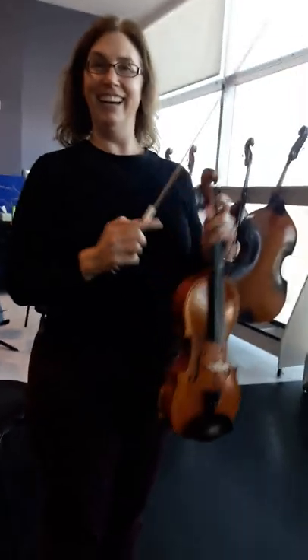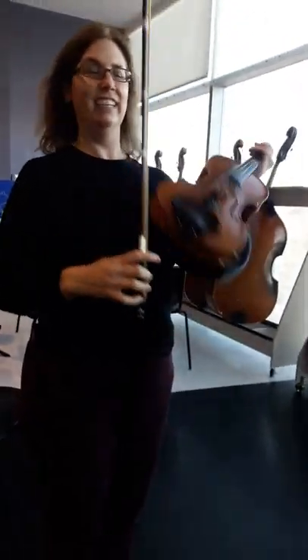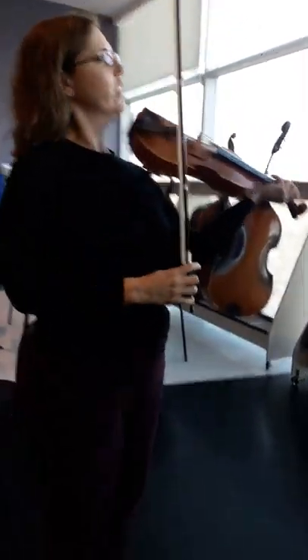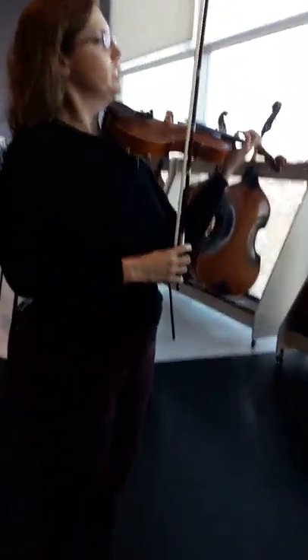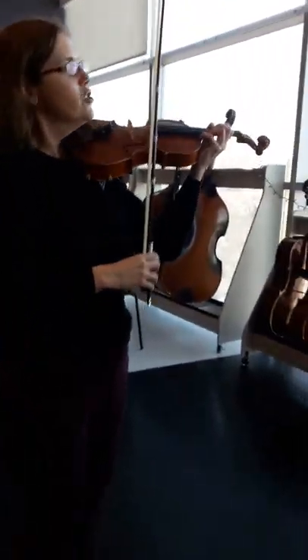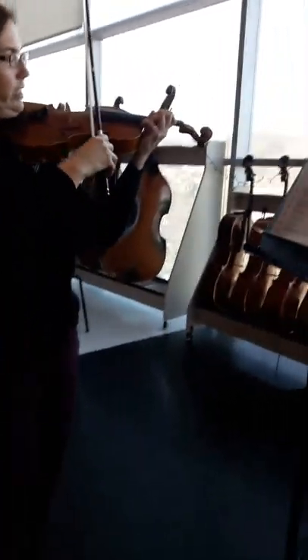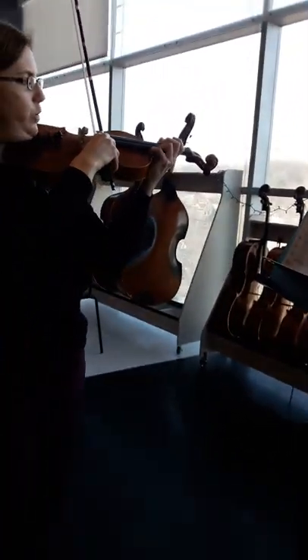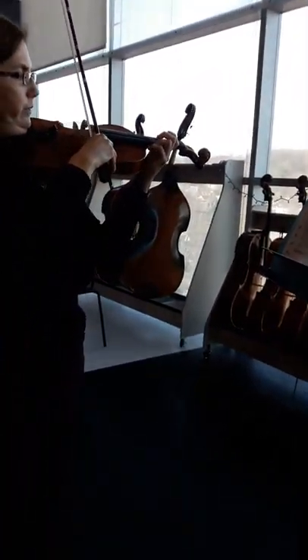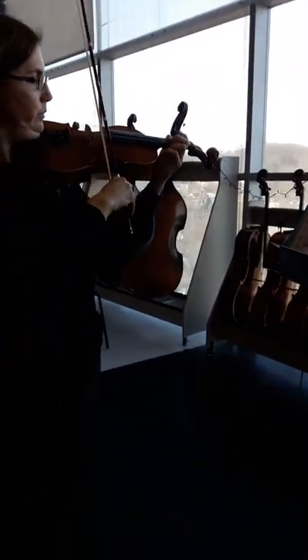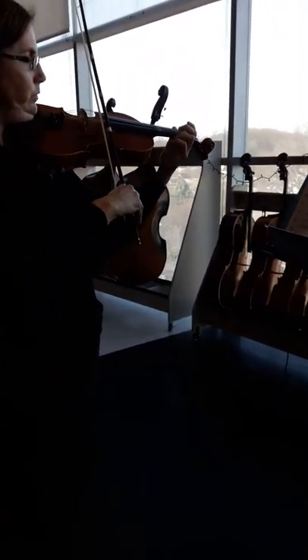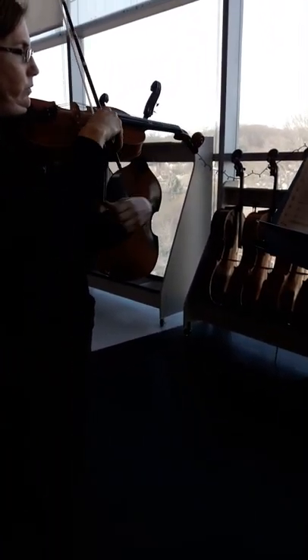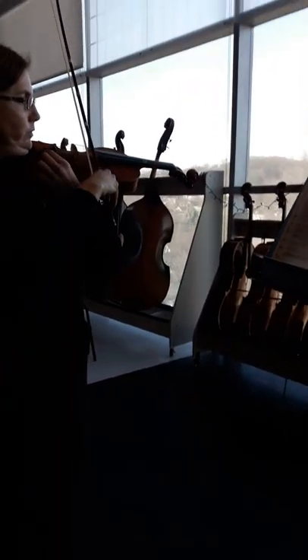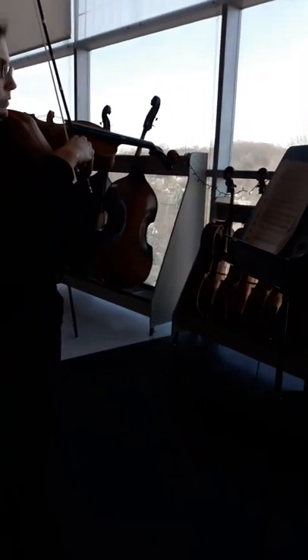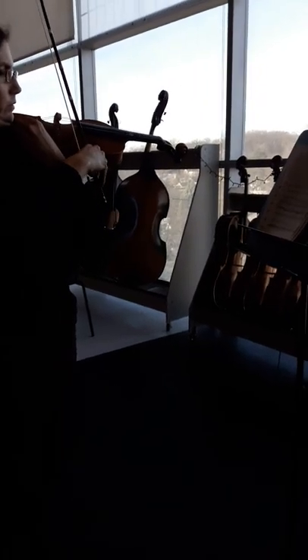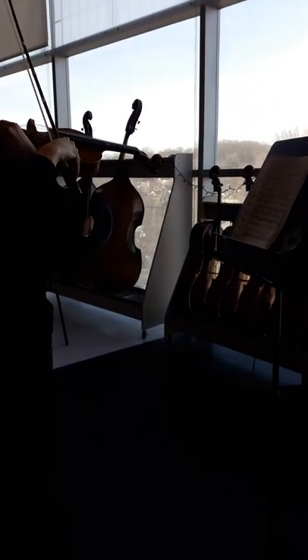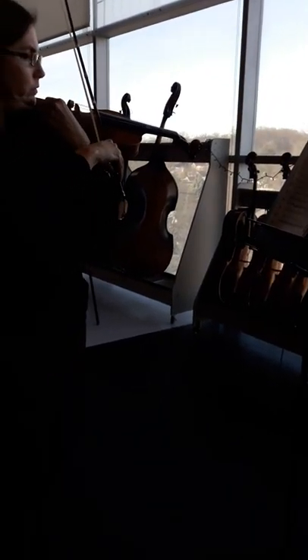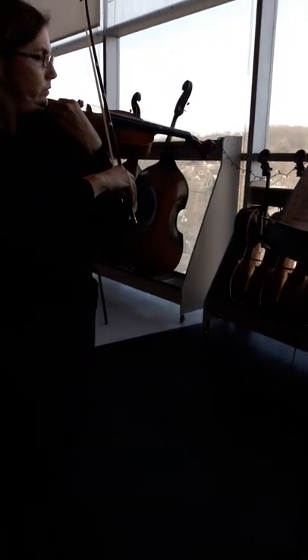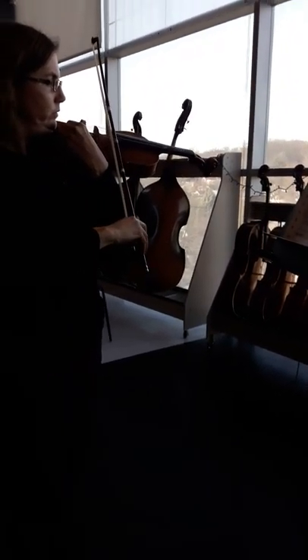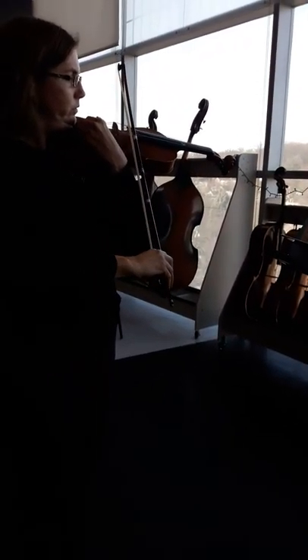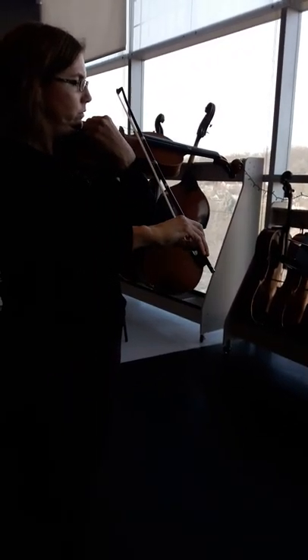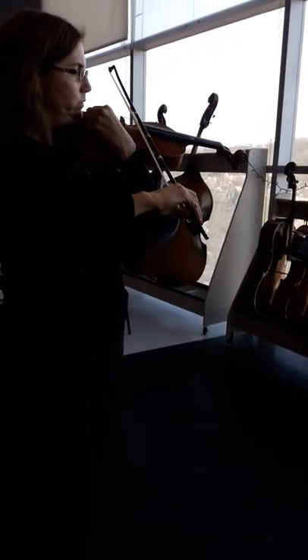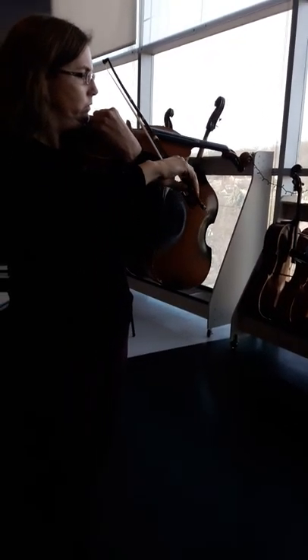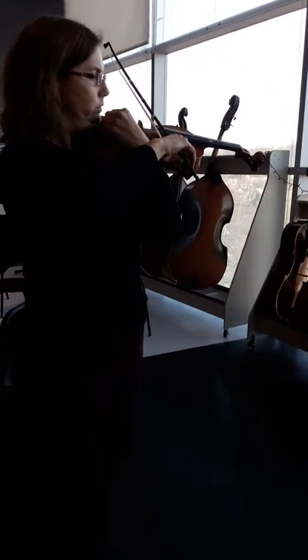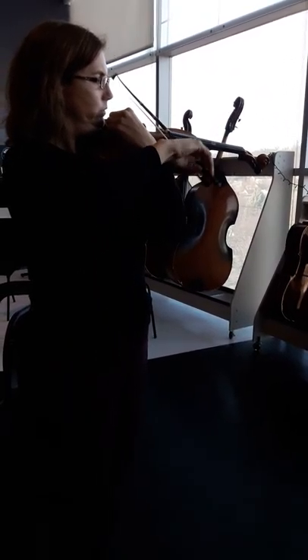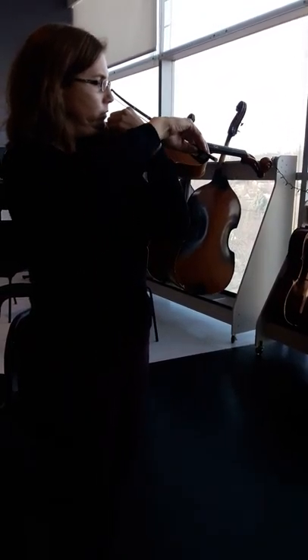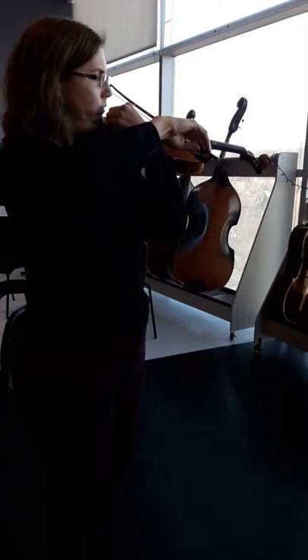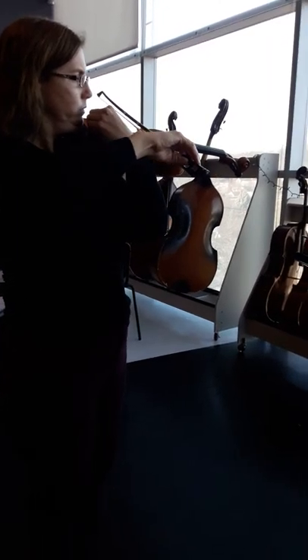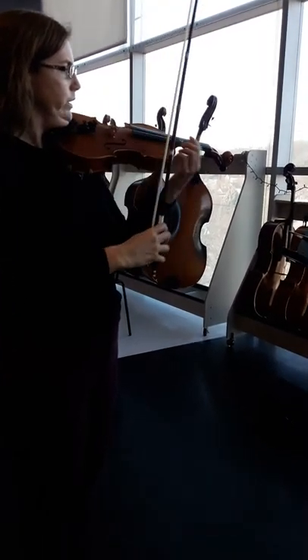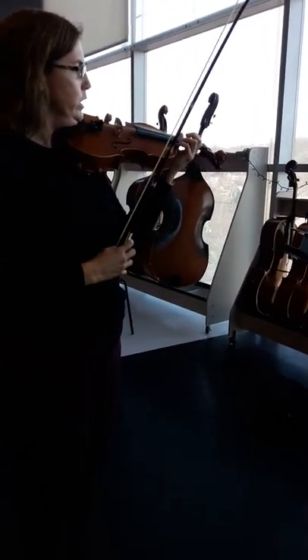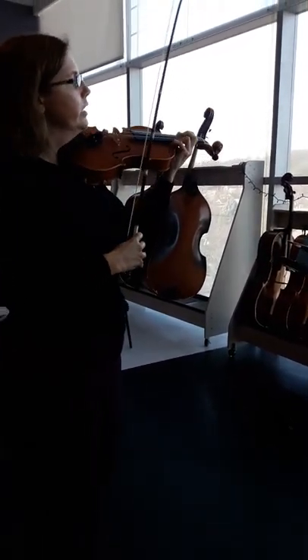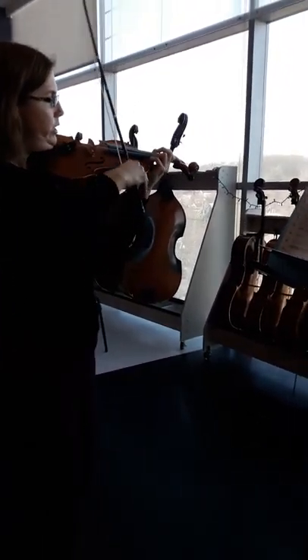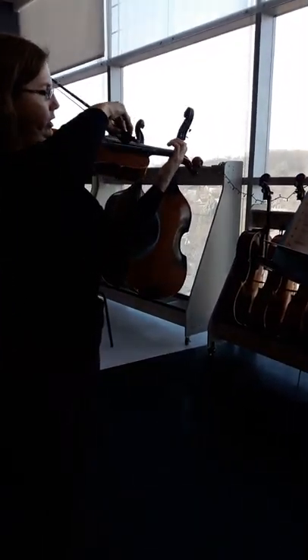Hi! Okay, let's do C major. Let's tune. Let's do slowly for intonation.